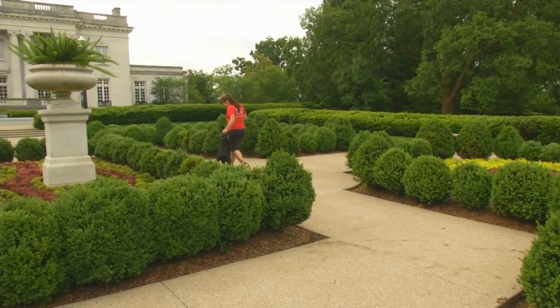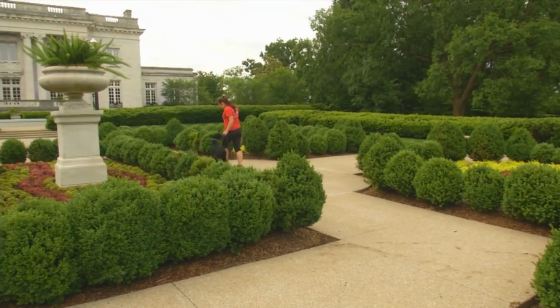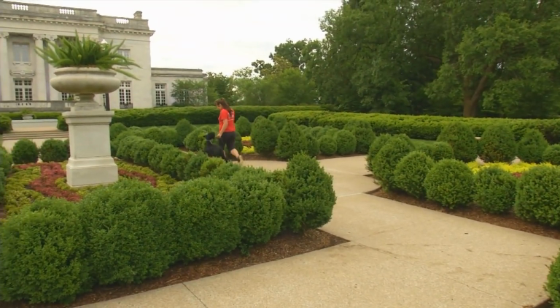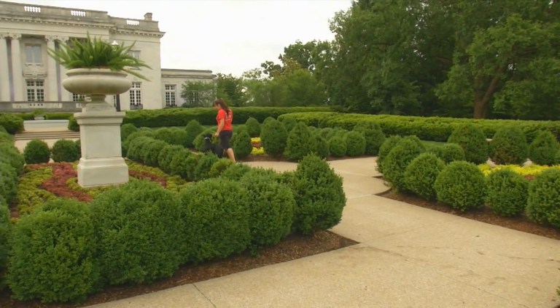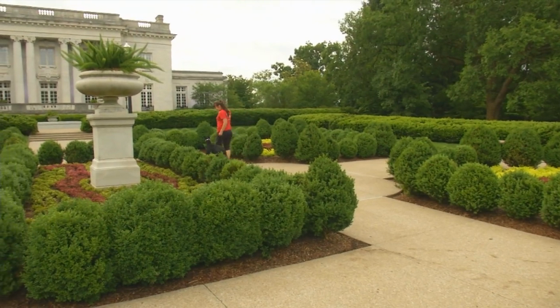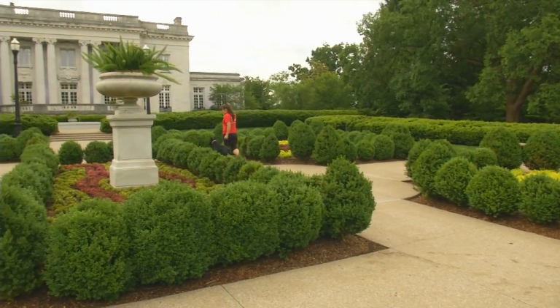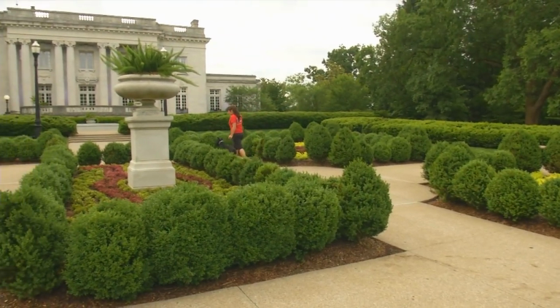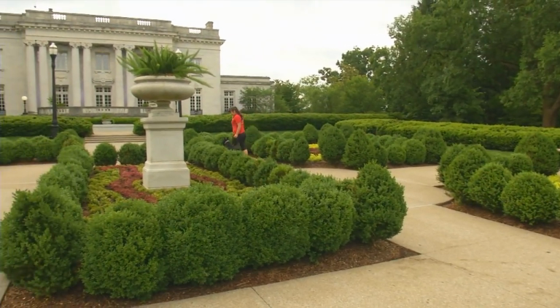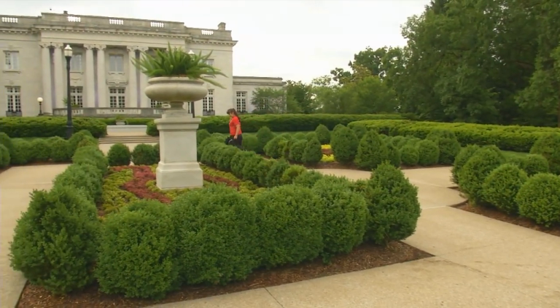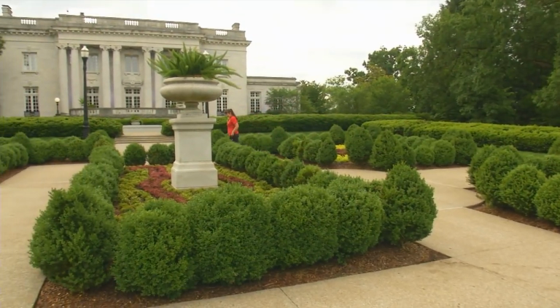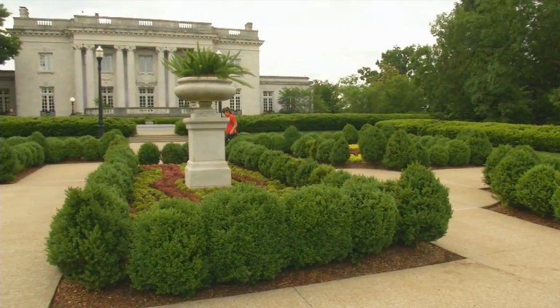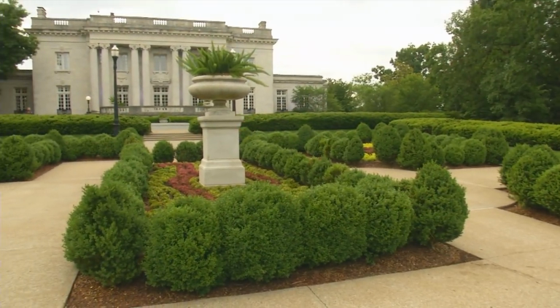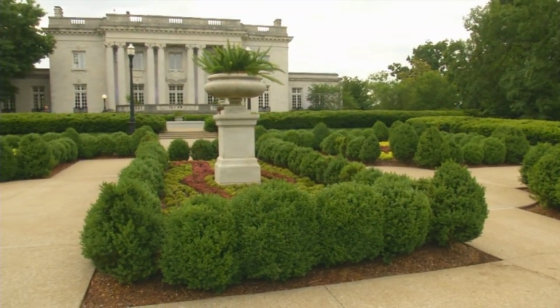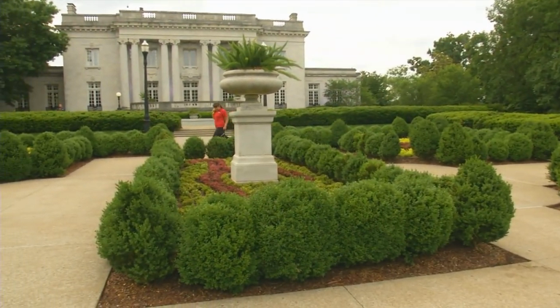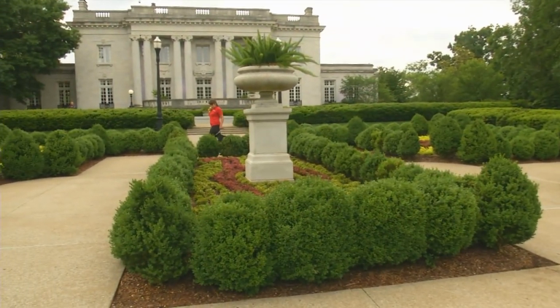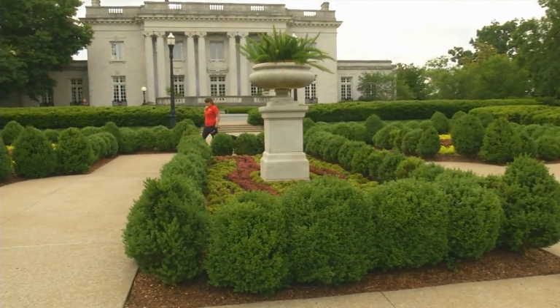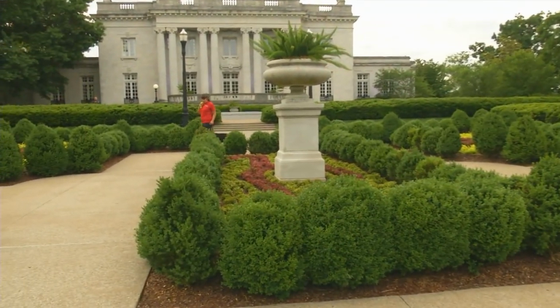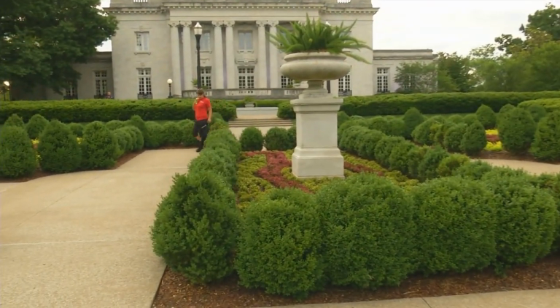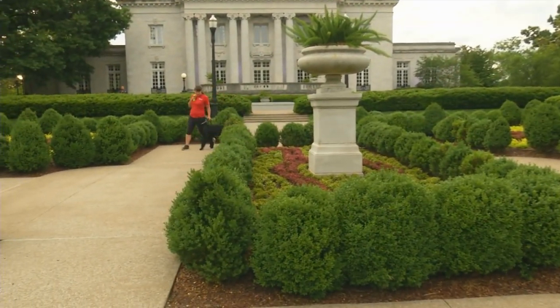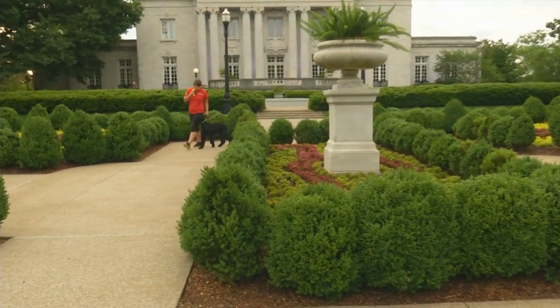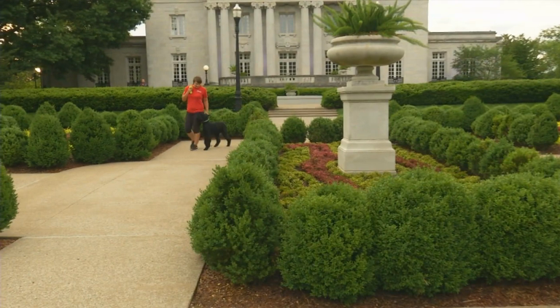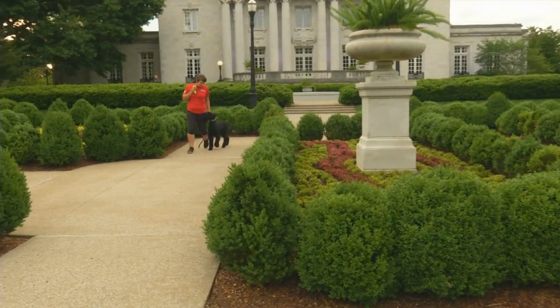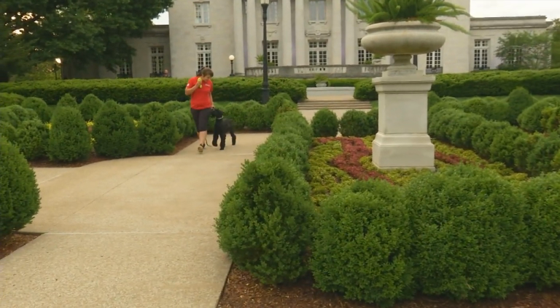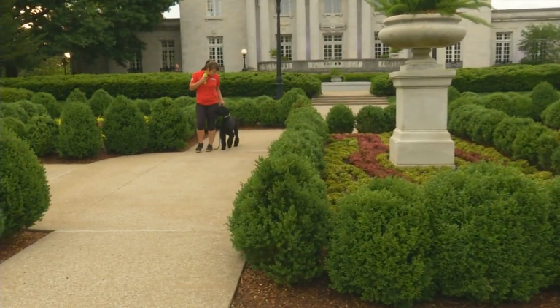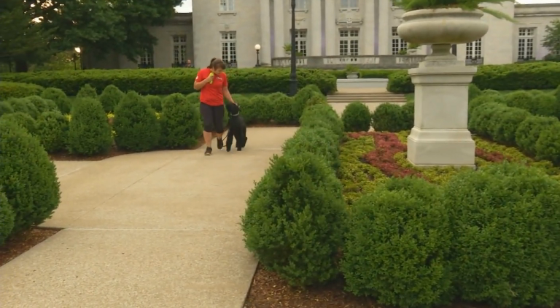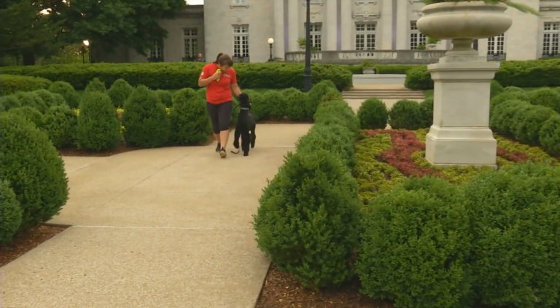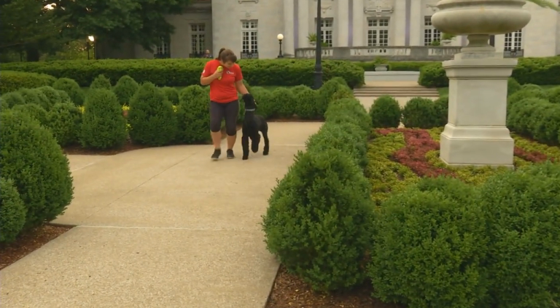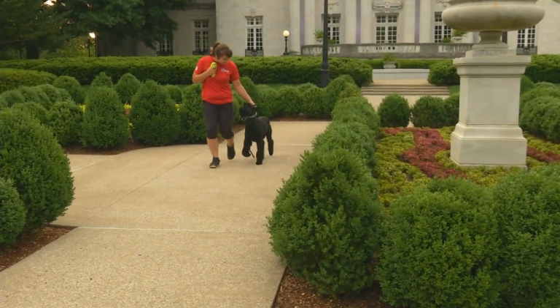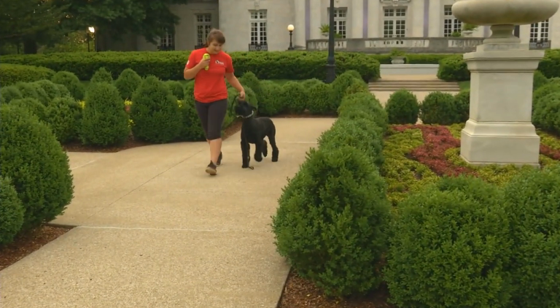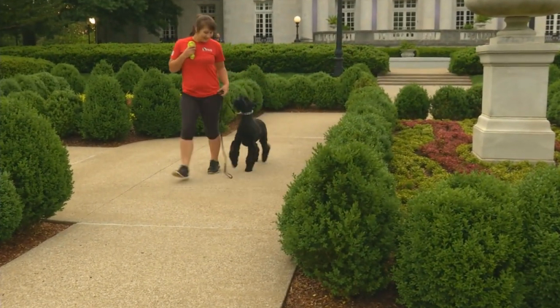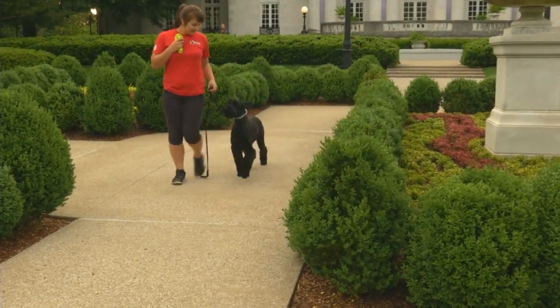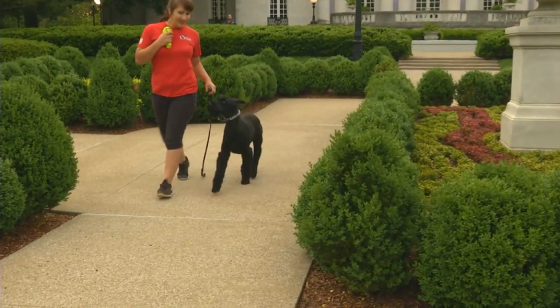As you can see out here in public, he's still got a very energetic attitude. He's not put off by being out here where he's going to be demonstrated or anything else like that.